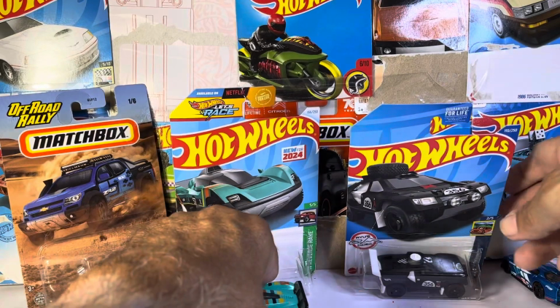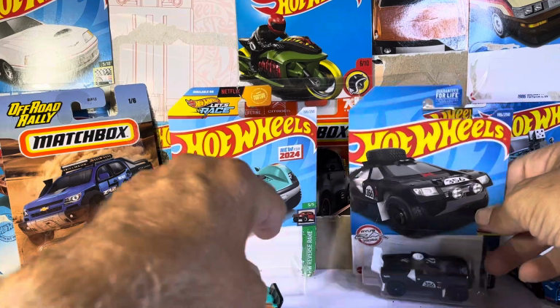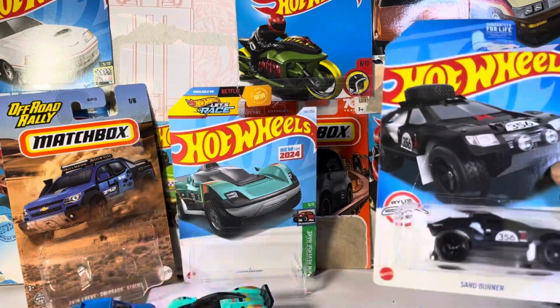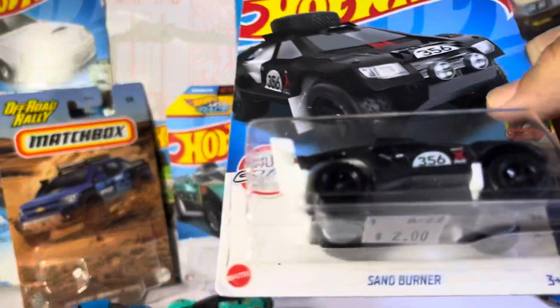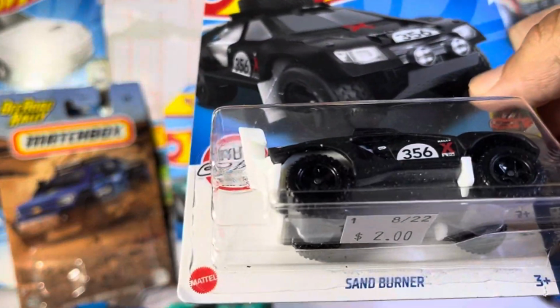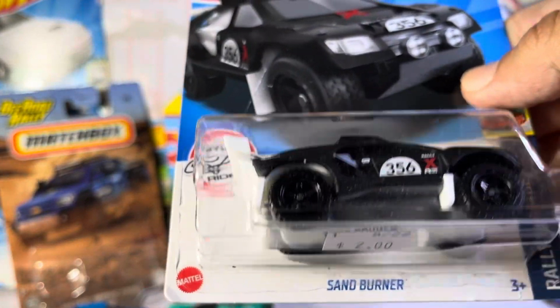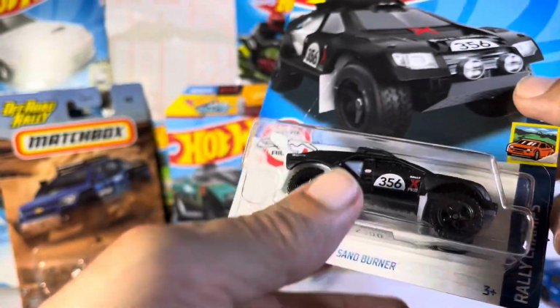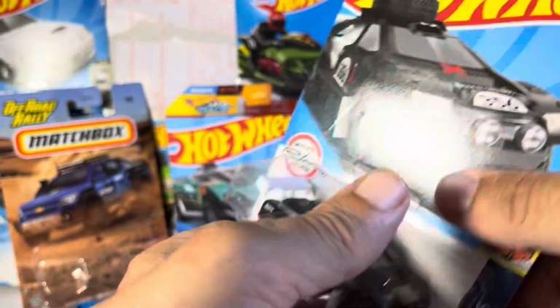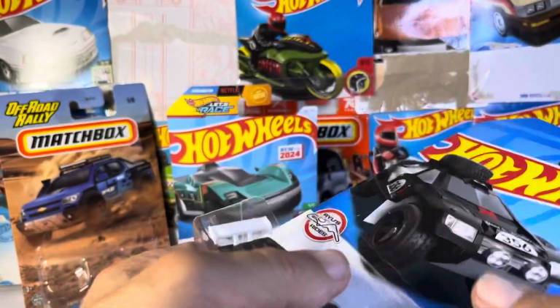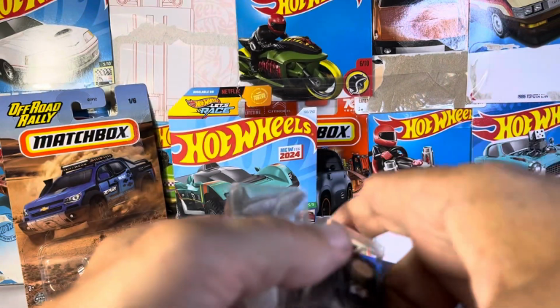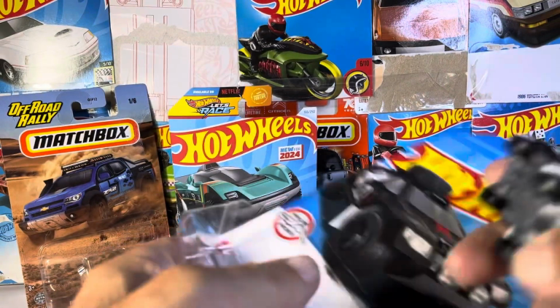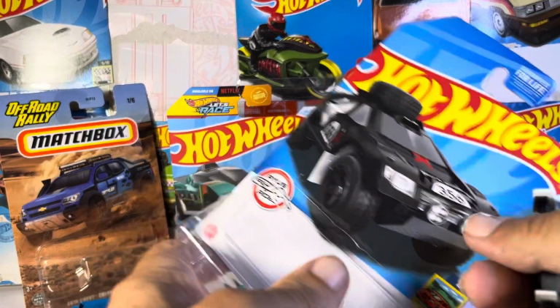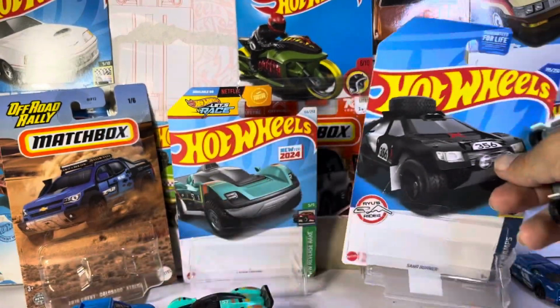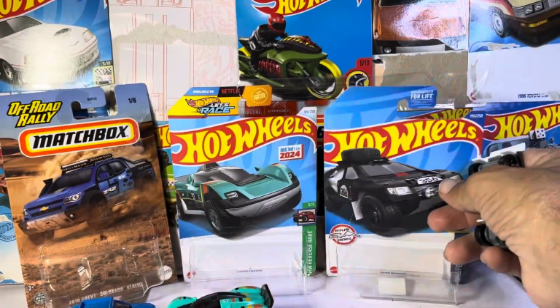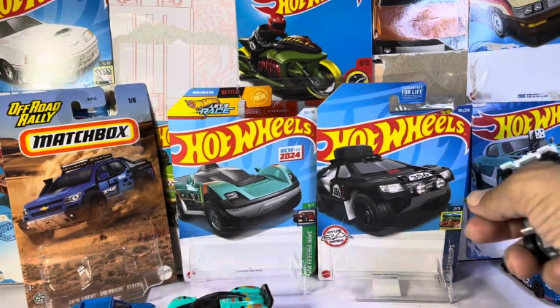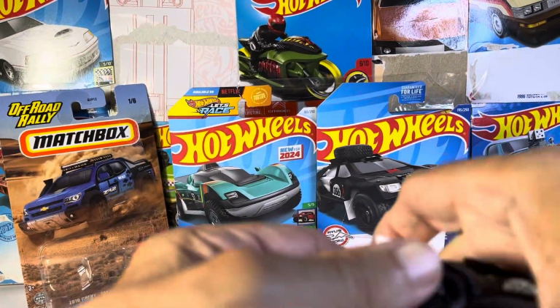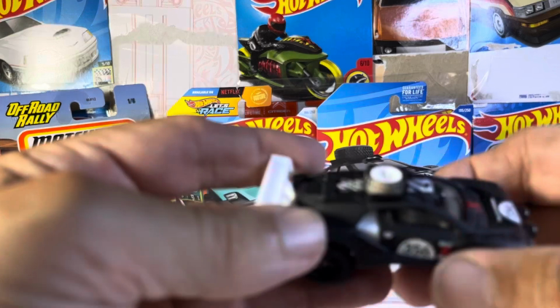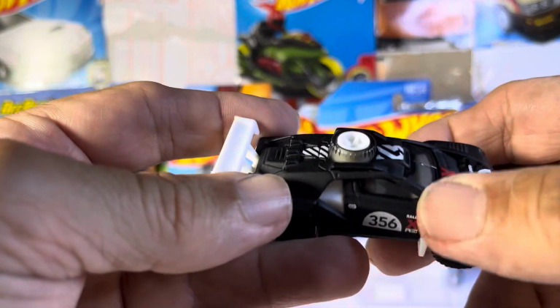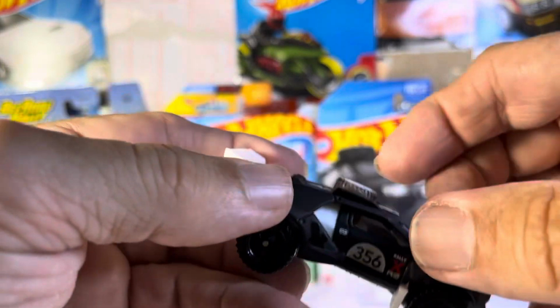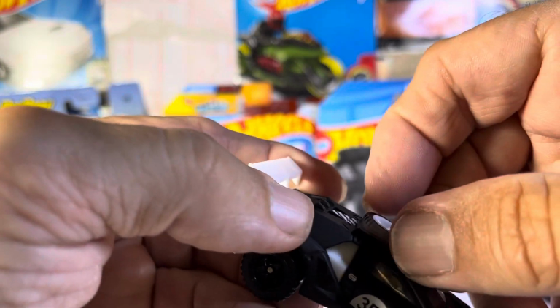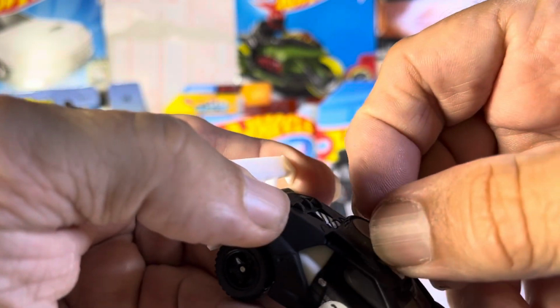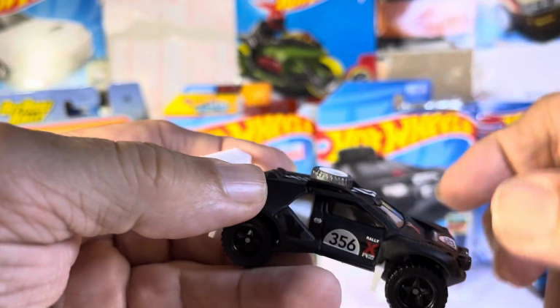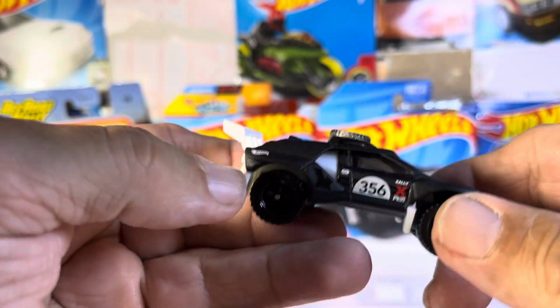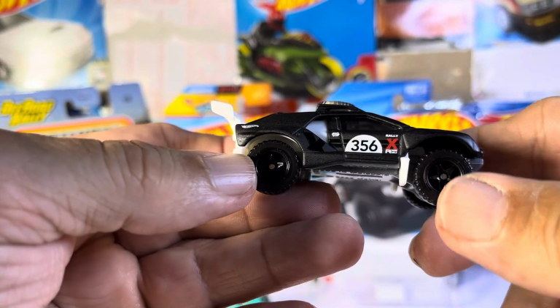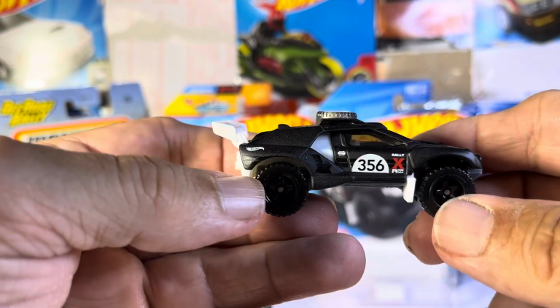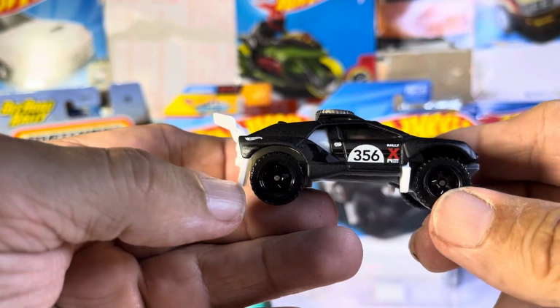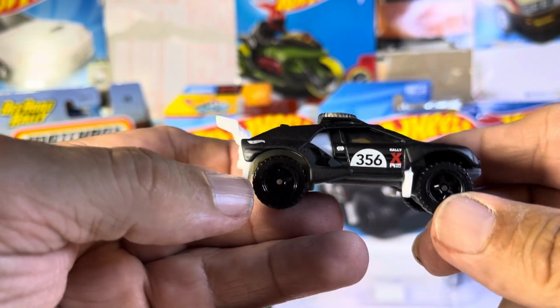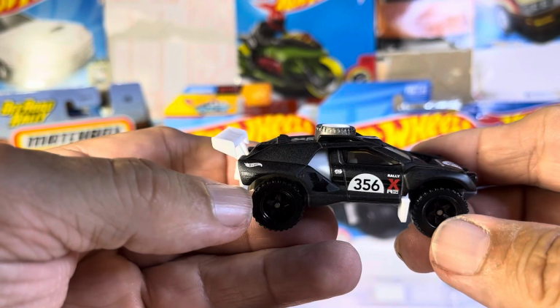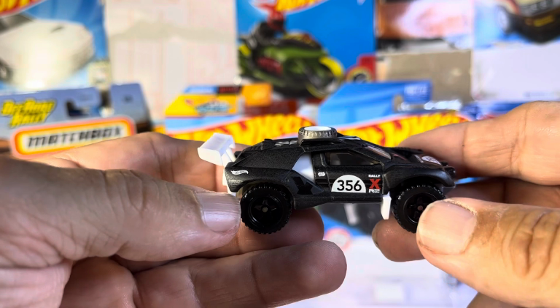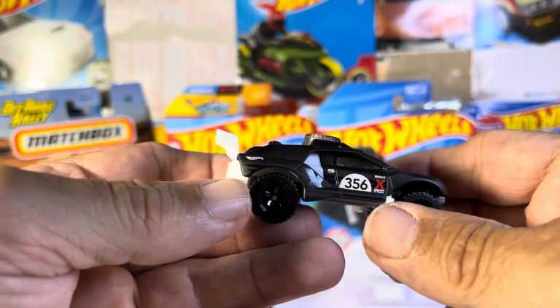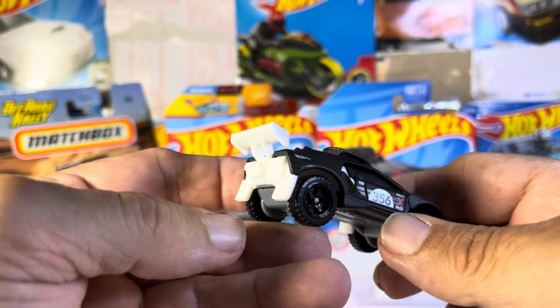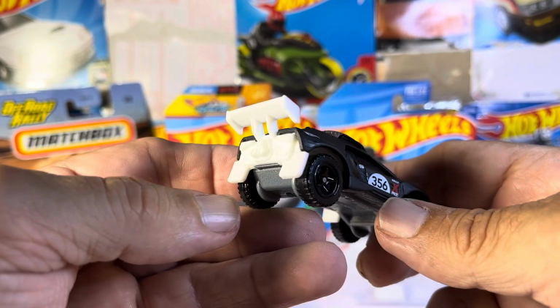And then we got Sandburner. This one's pretty wild looking. Nice tire up top. Boy, that almost looks rubber. This looks premium for some reason.